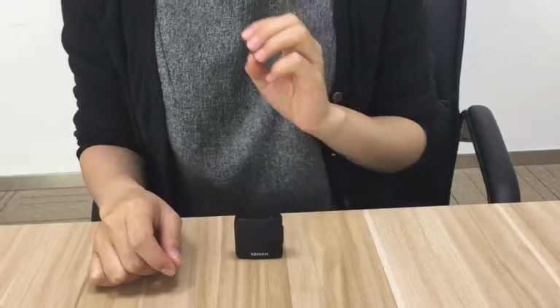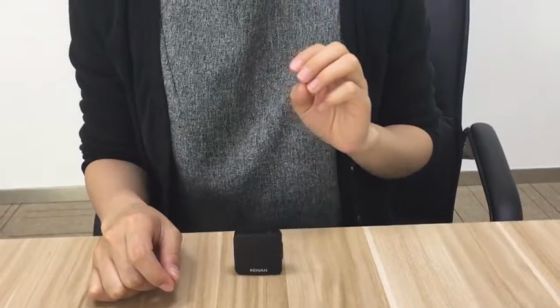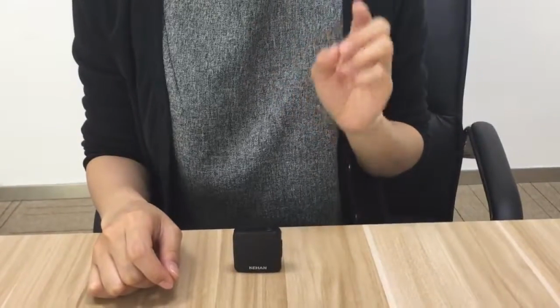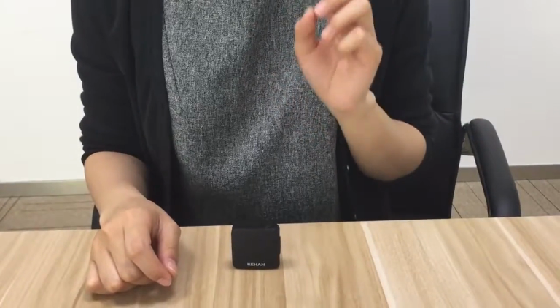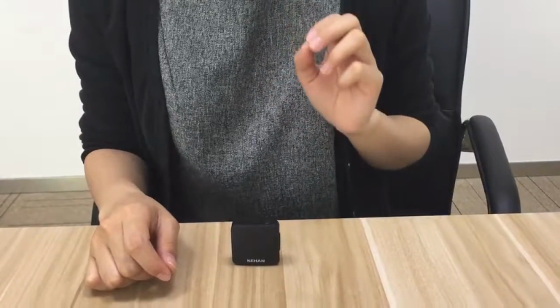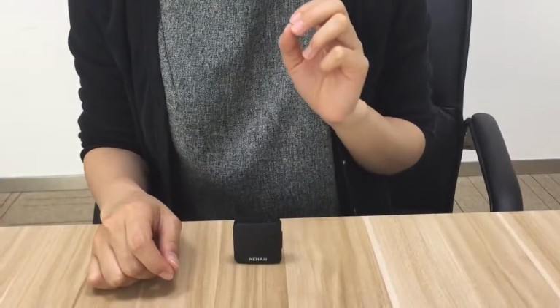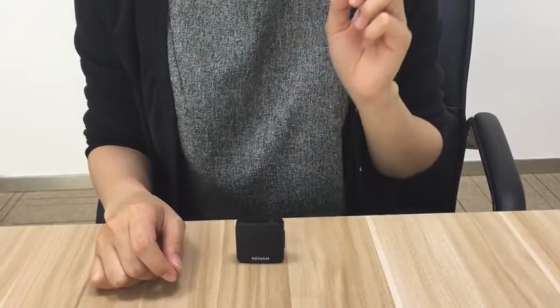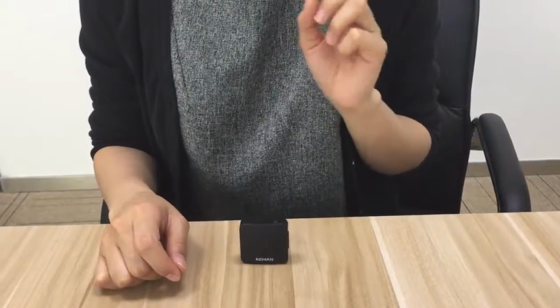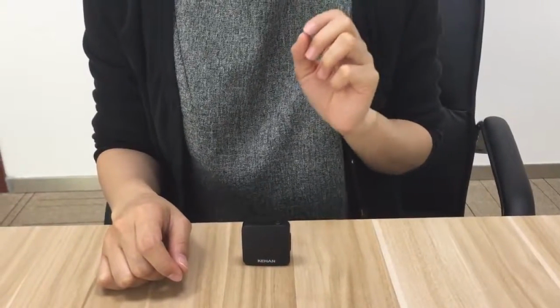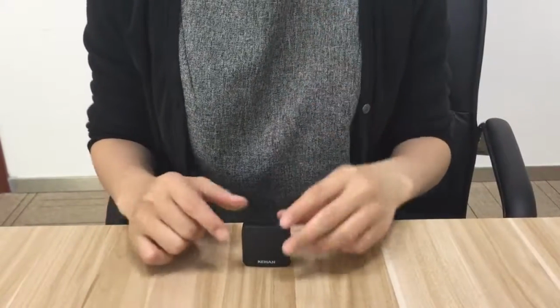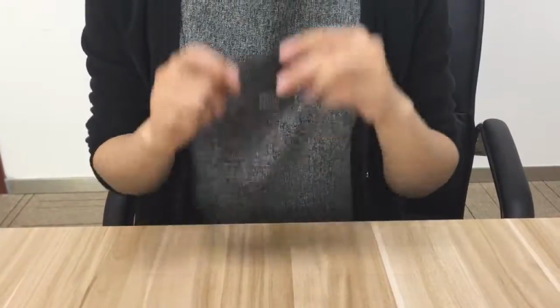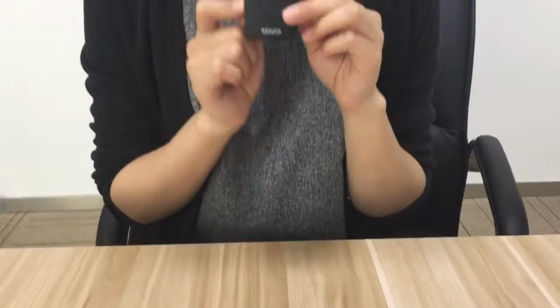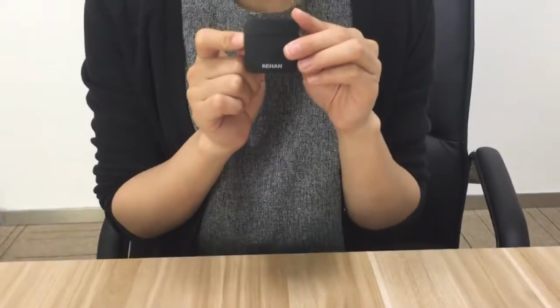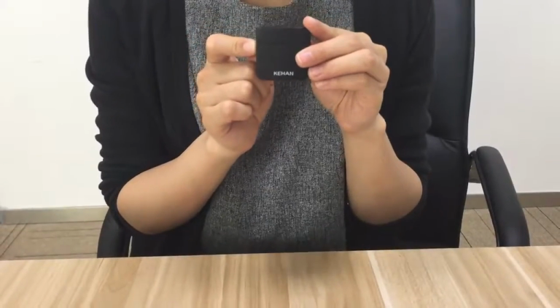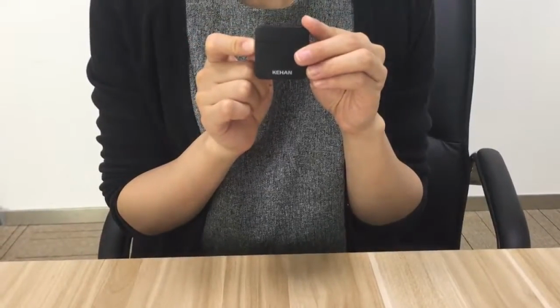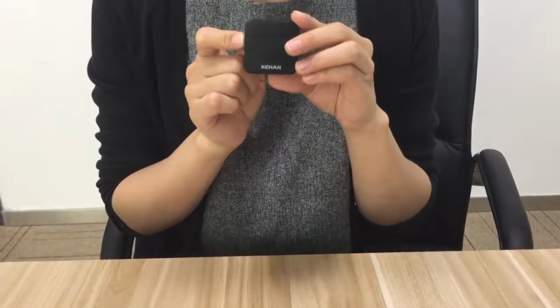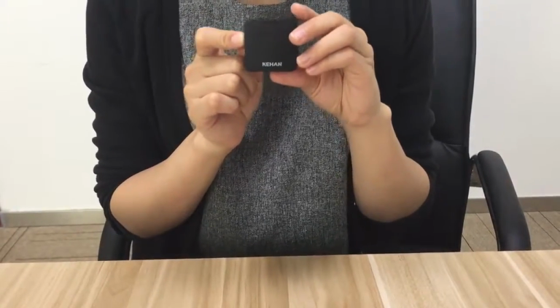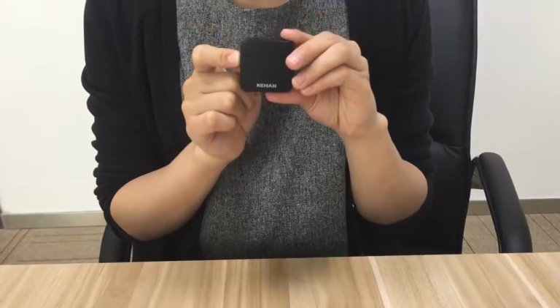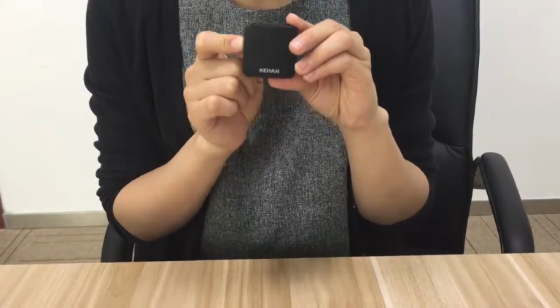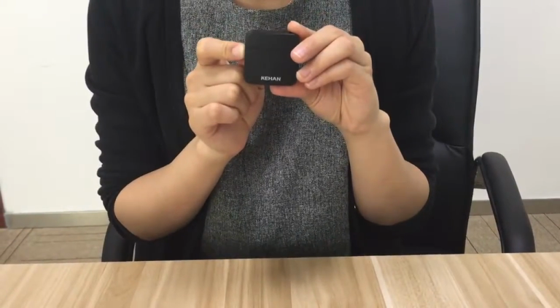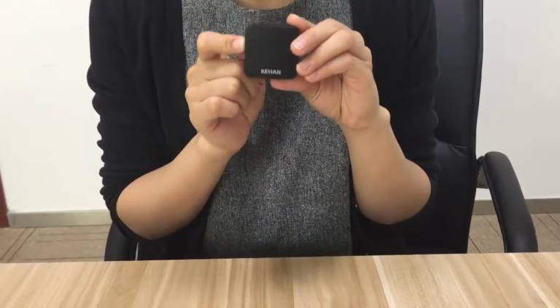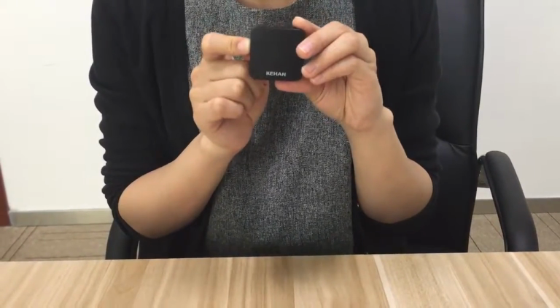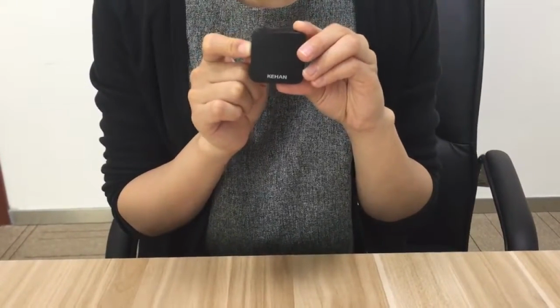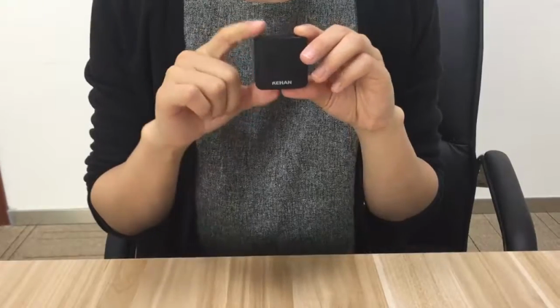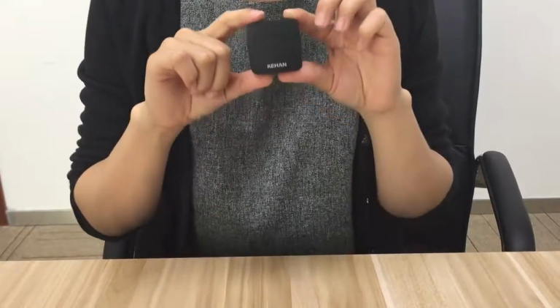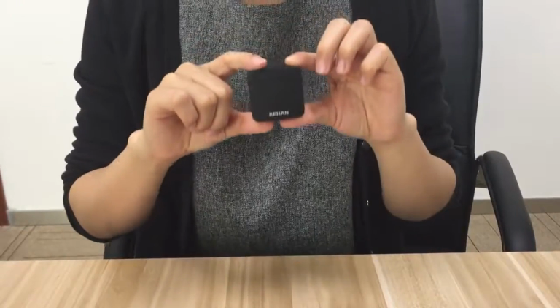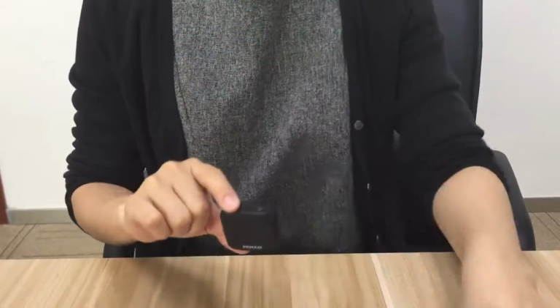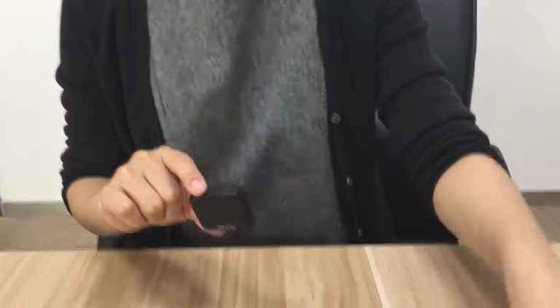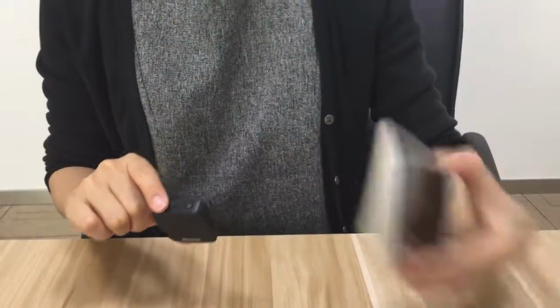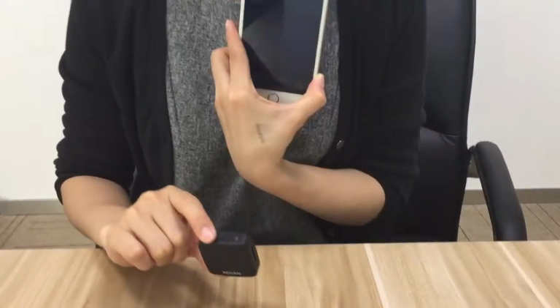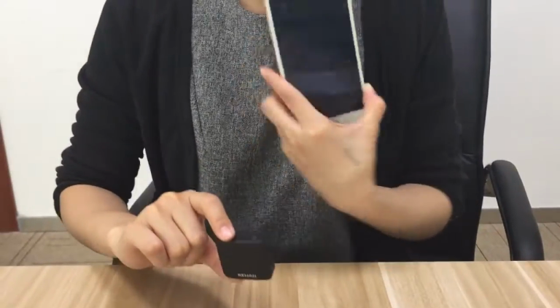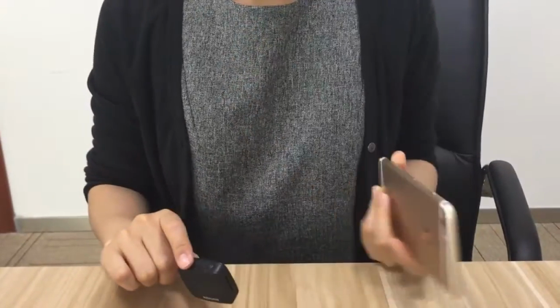I will use about one and a half minutes to tell you how to upgrade the Kohan QCamp C90. The steps for Android and iOS are basically the same, so we will use iPhone here as an example.